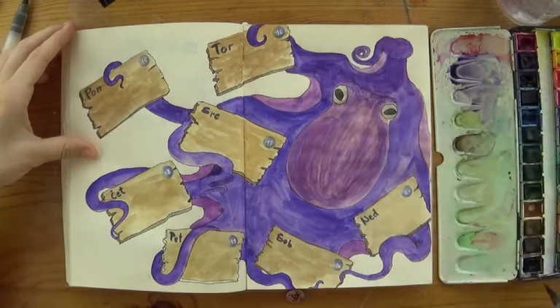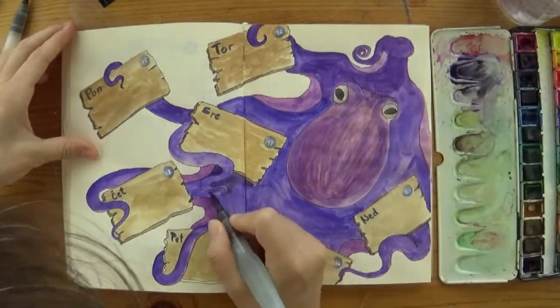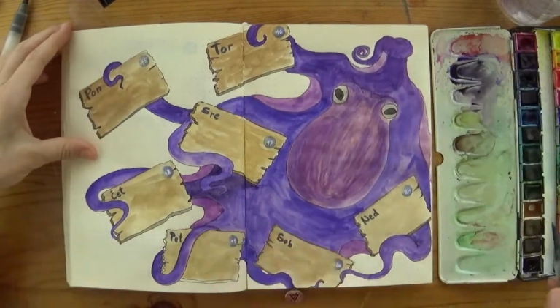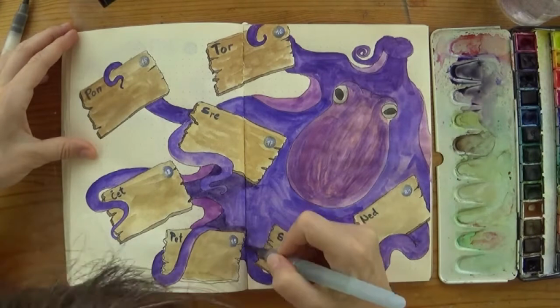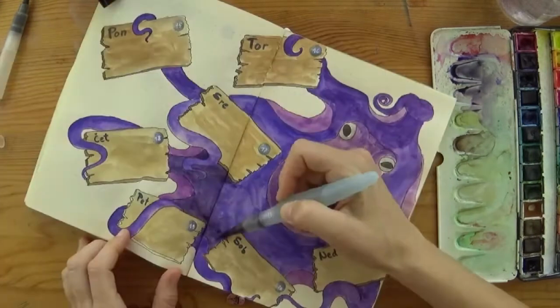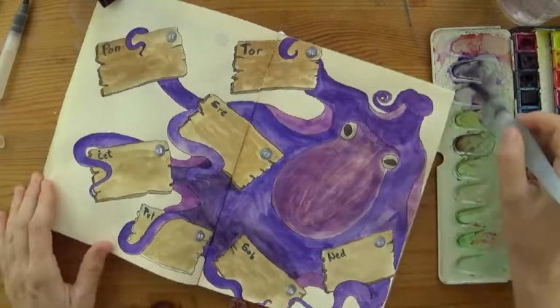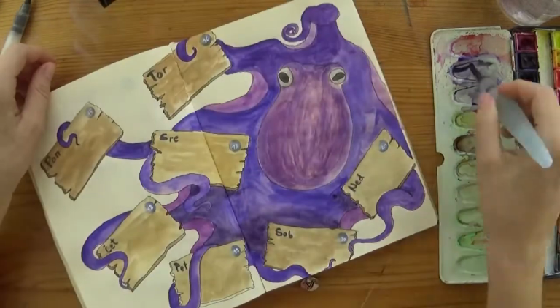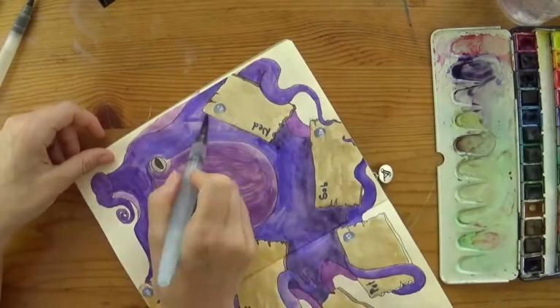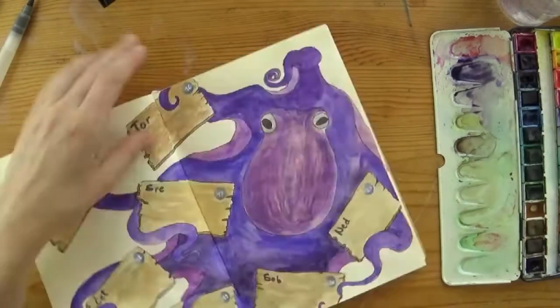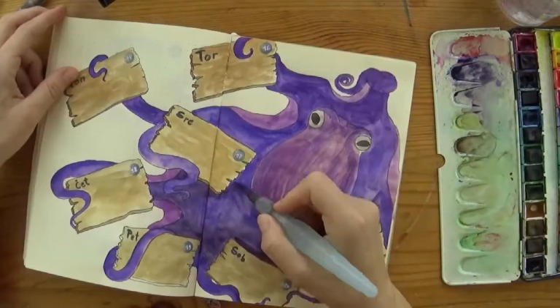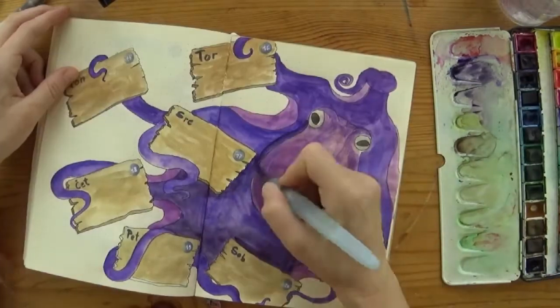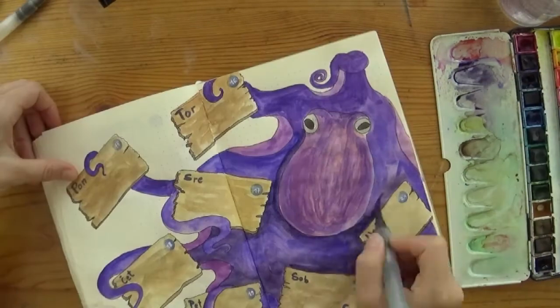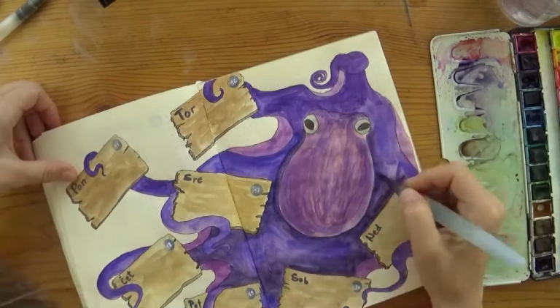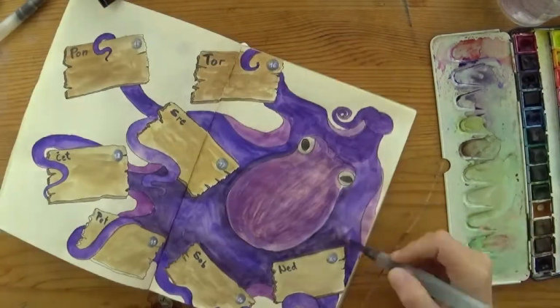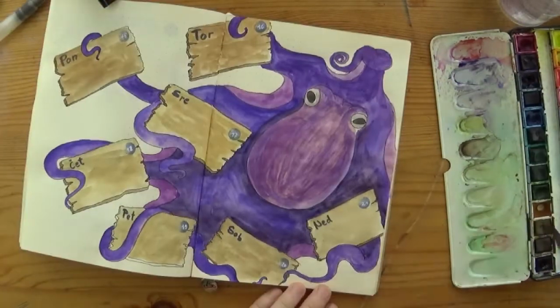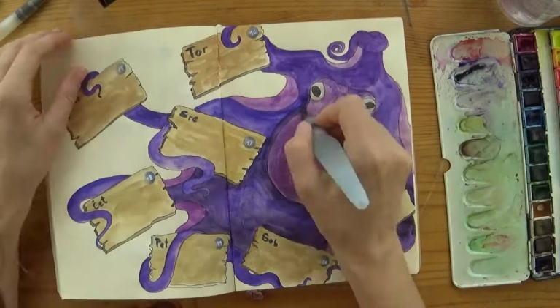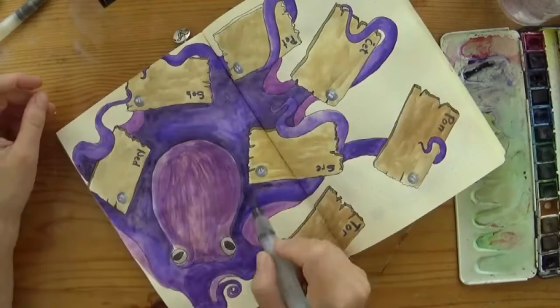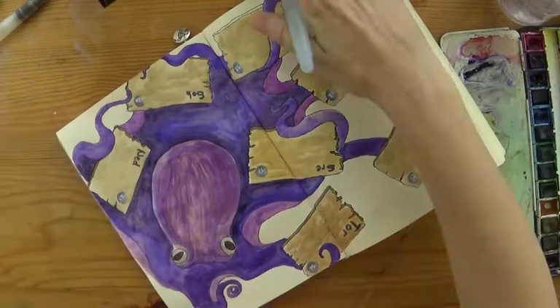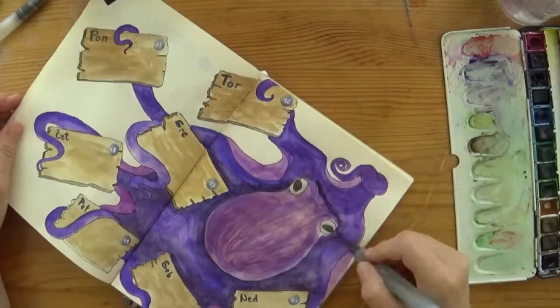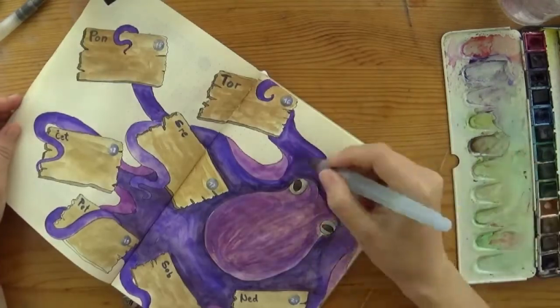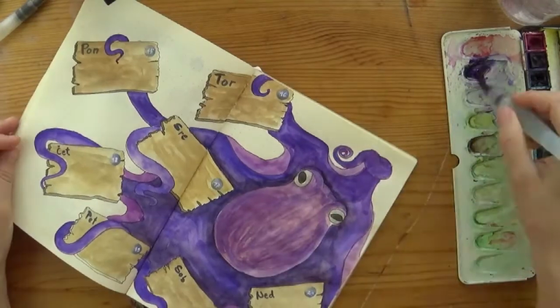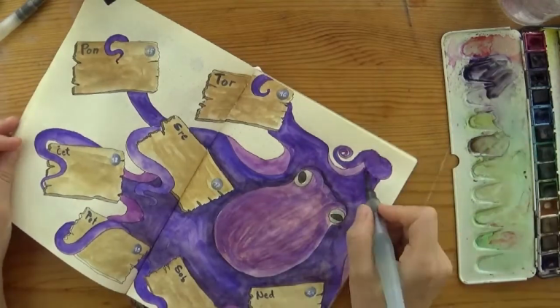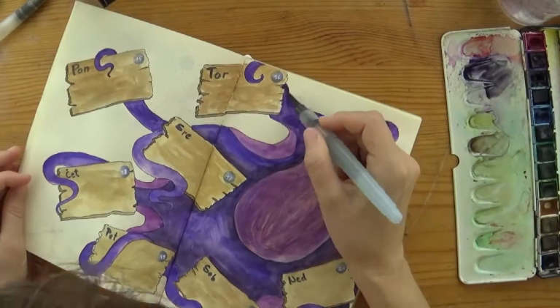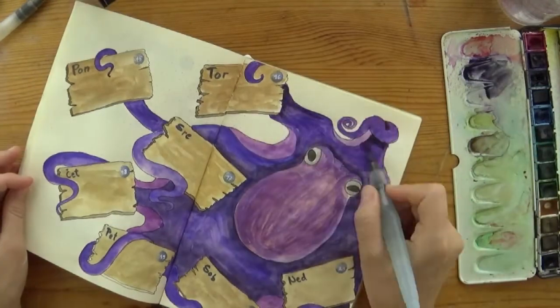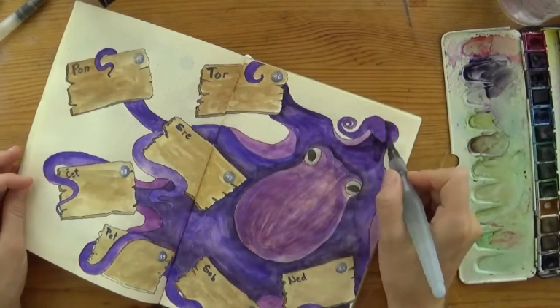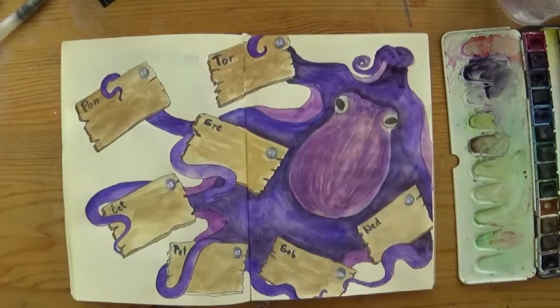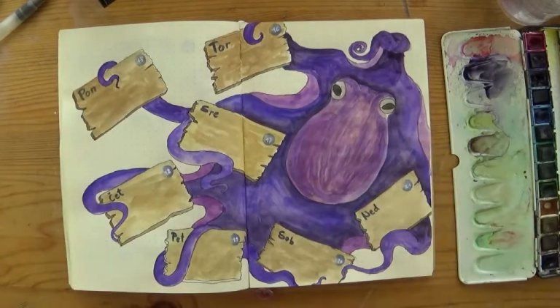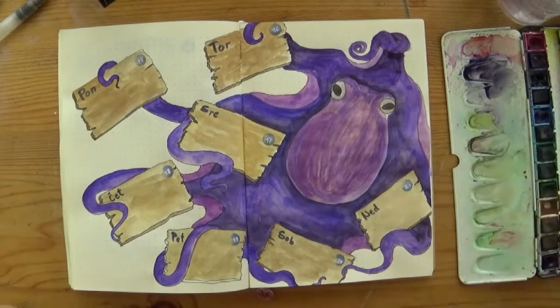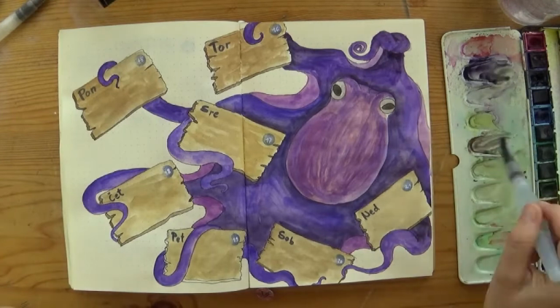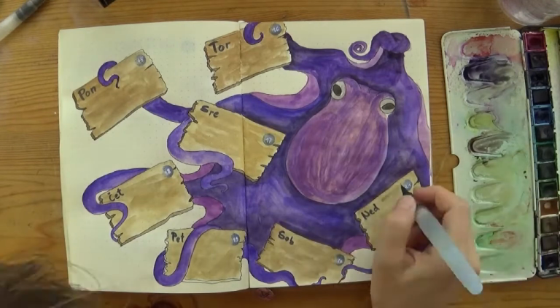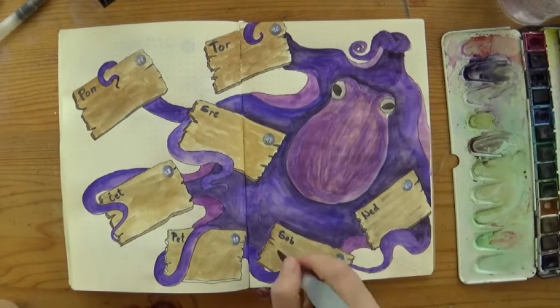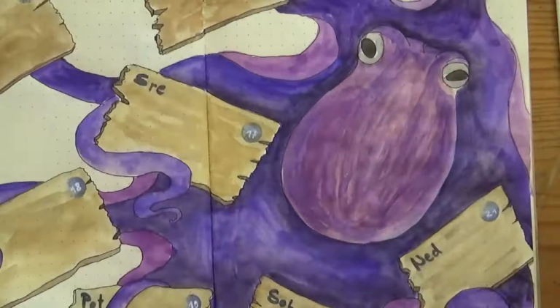I am showing you the painting of each spread separately because it makes more sense to see the completion of every page. I think it's easier to follow and more interesting to watch. If you disagree, let me know — I can swap it around.